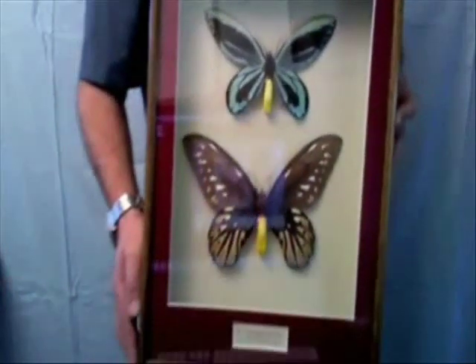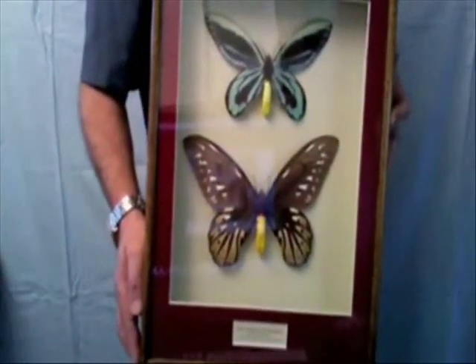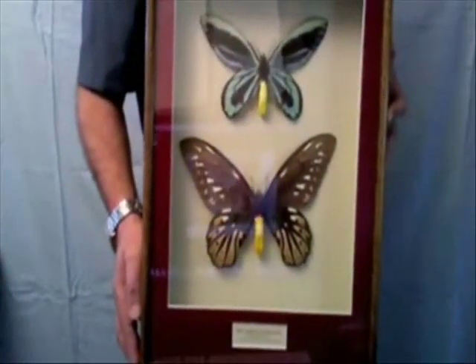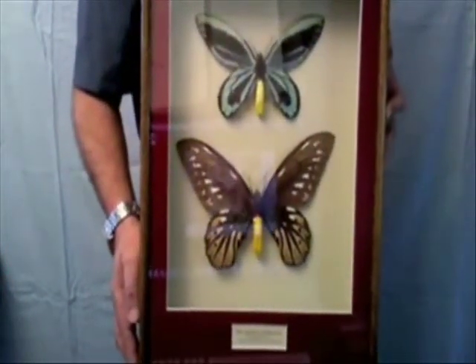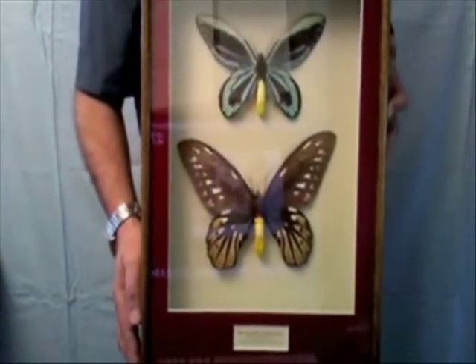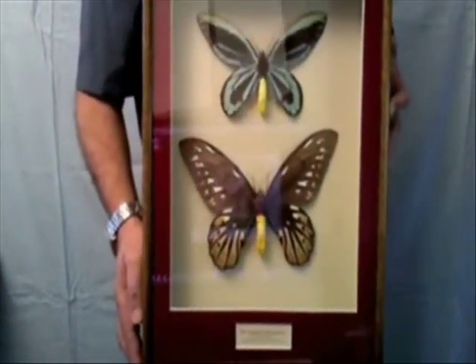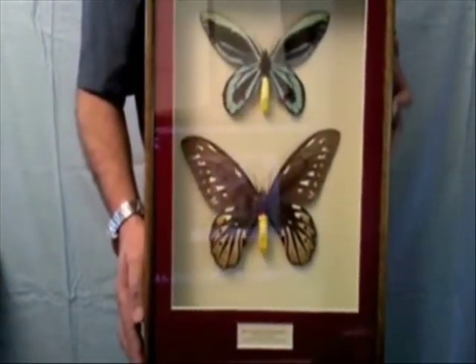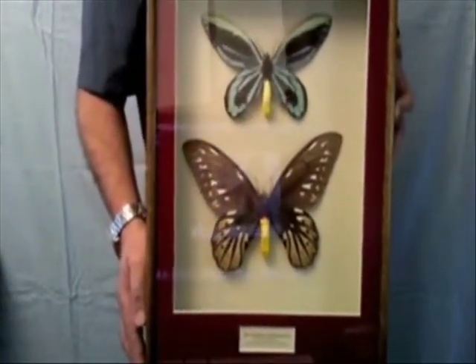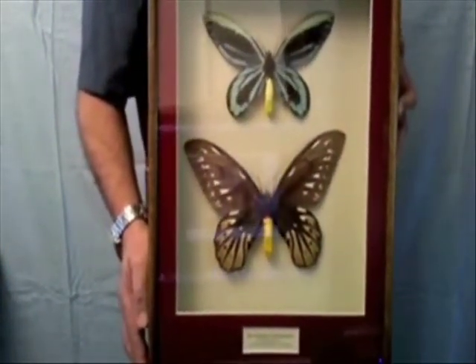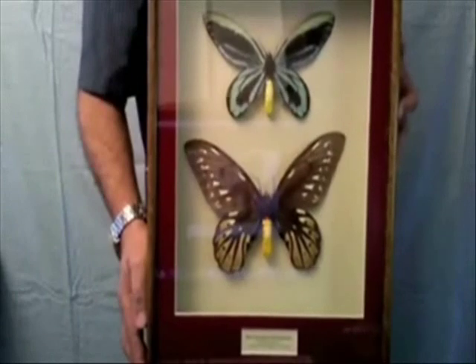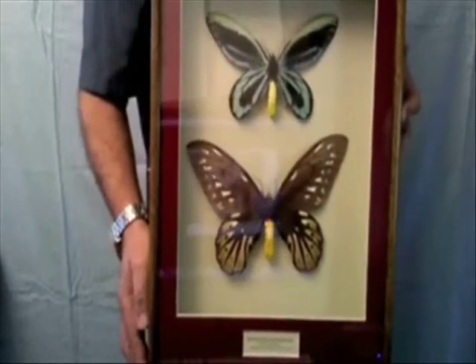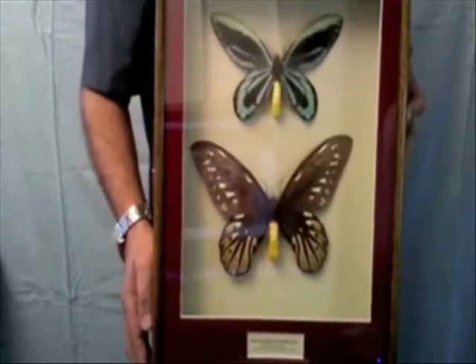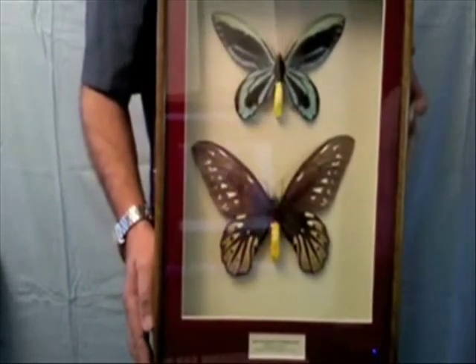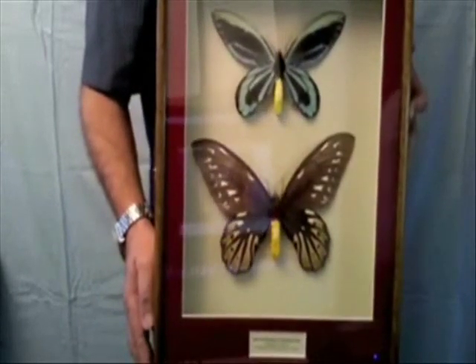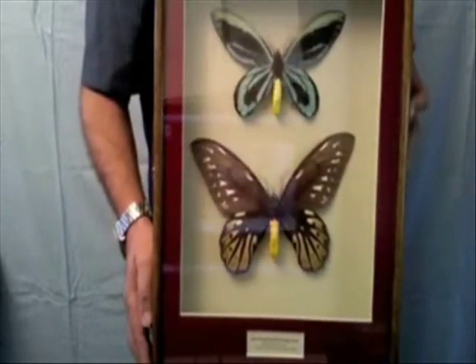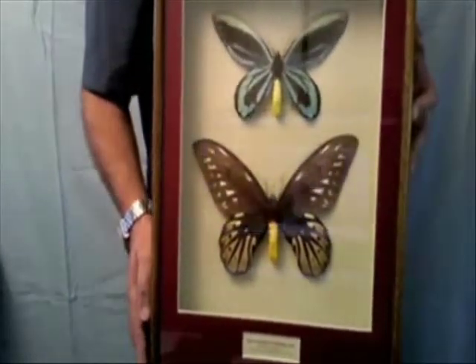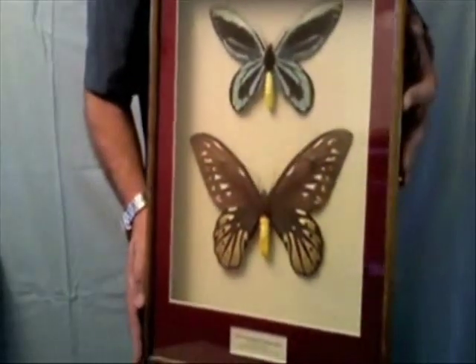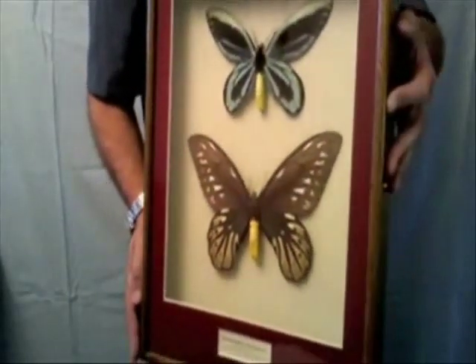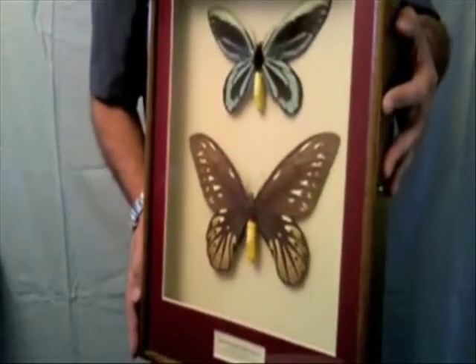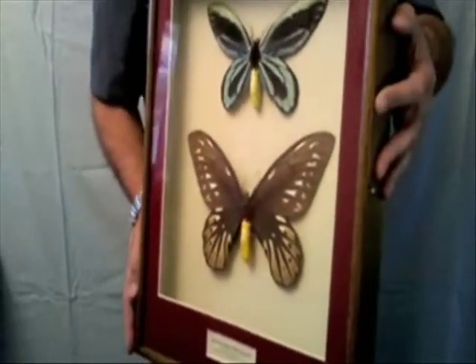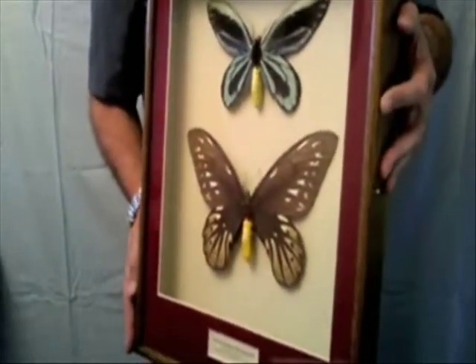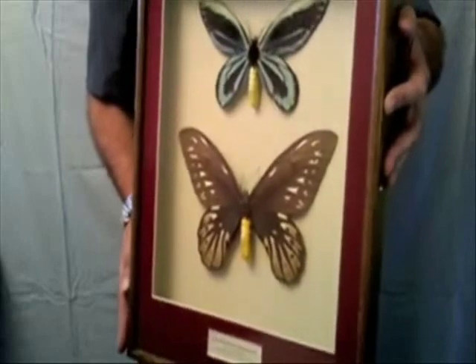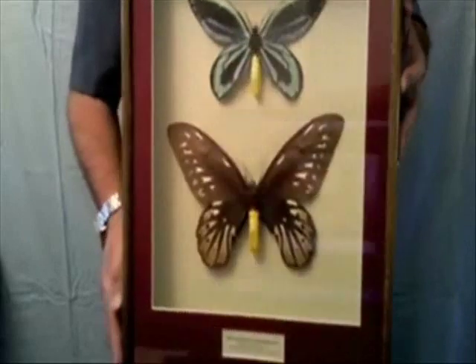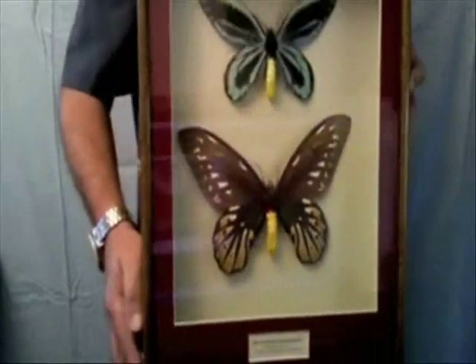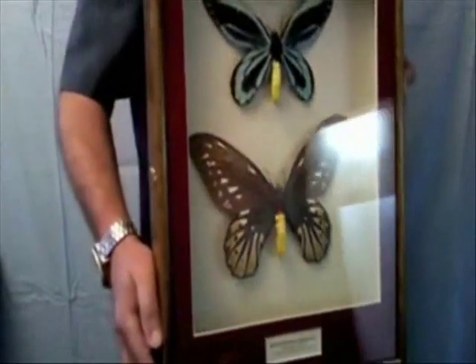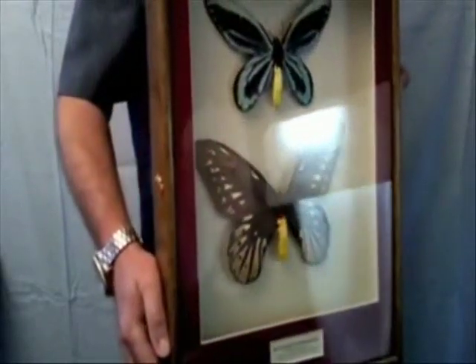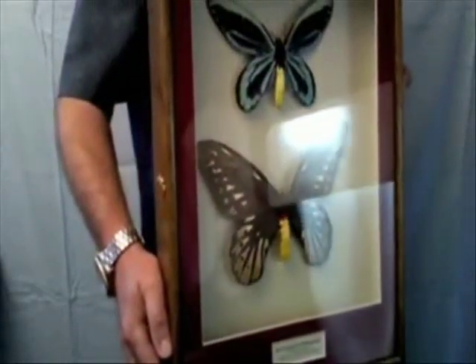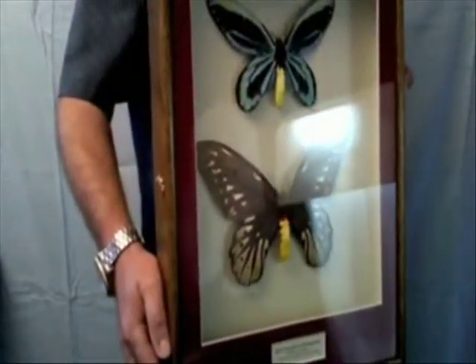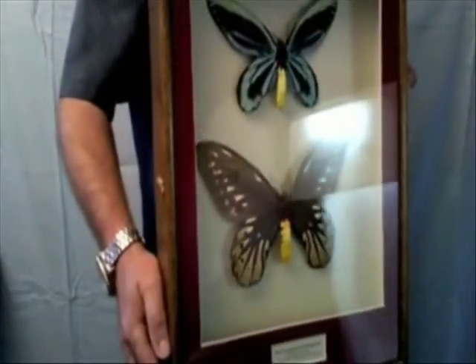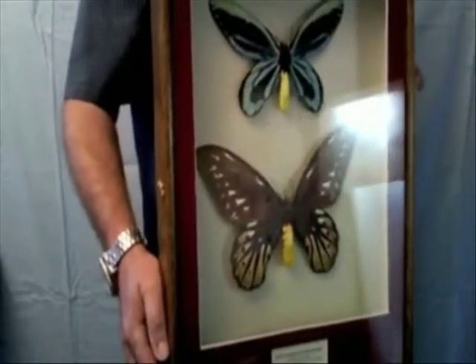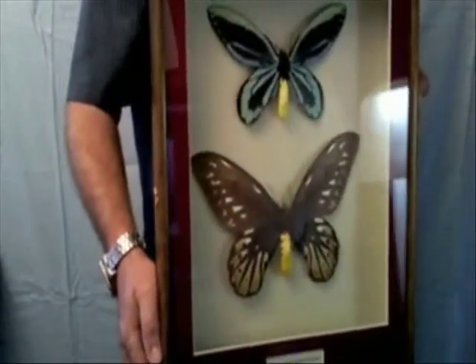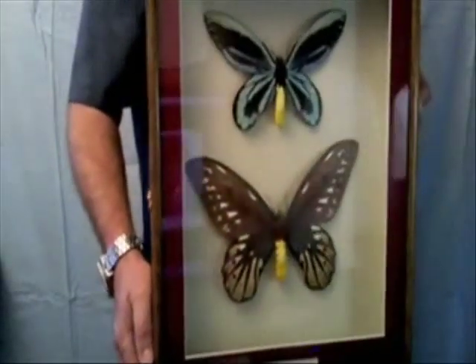Here we have our premium display cabinet in dark oak, ready for wall mounting. It's 18 by 14 inches inside and it's a quality entomological cabinet. I'll give you a close-up view of these later.